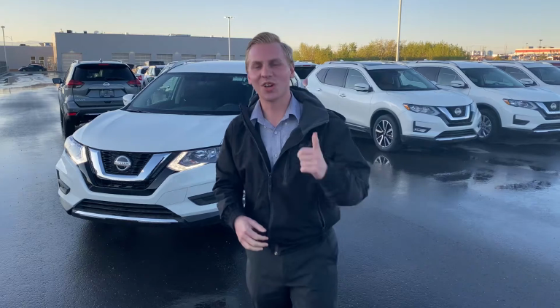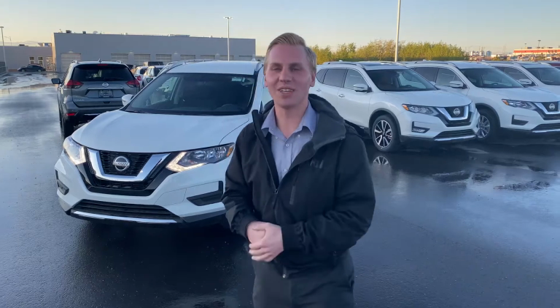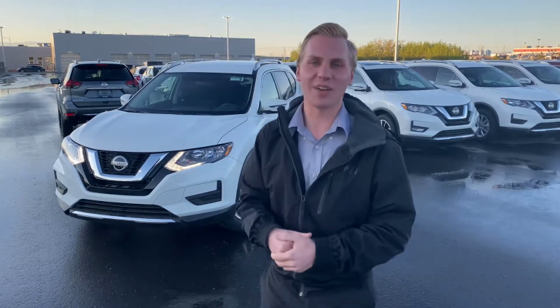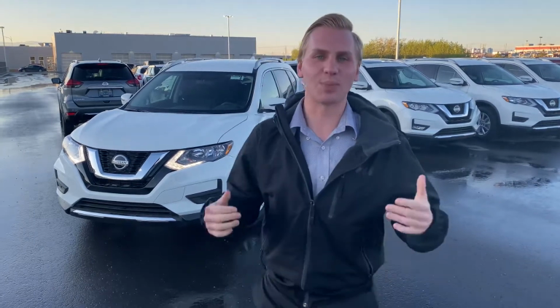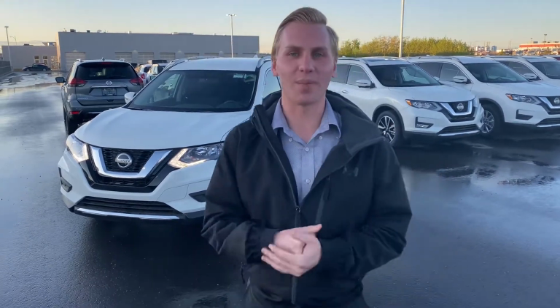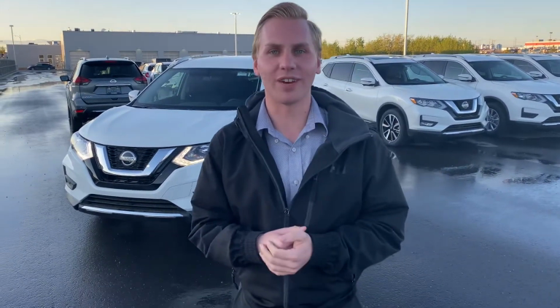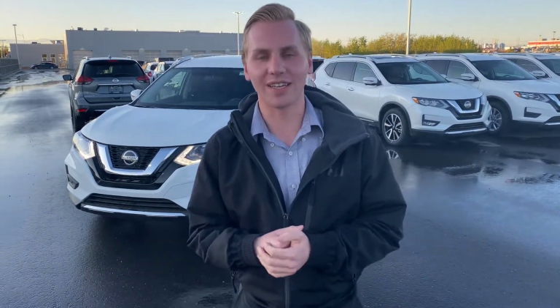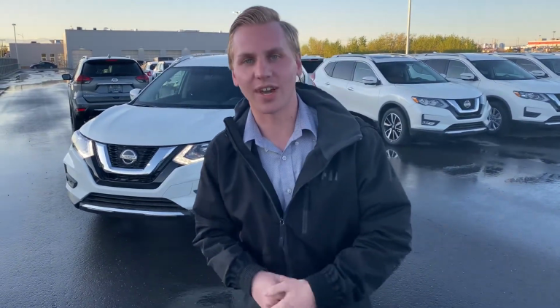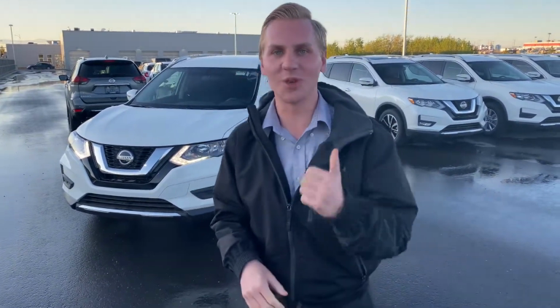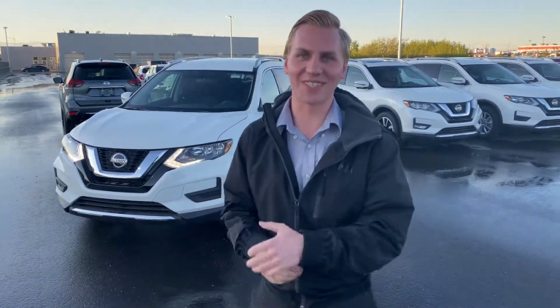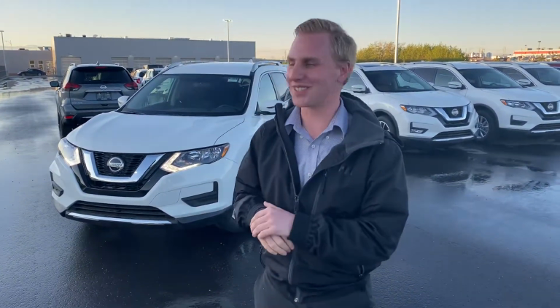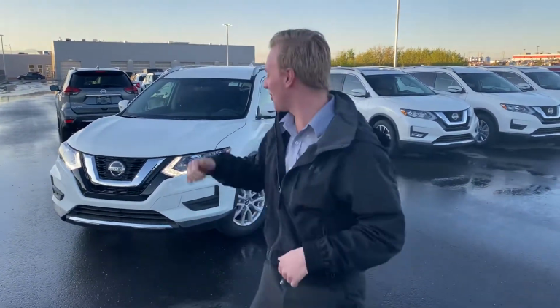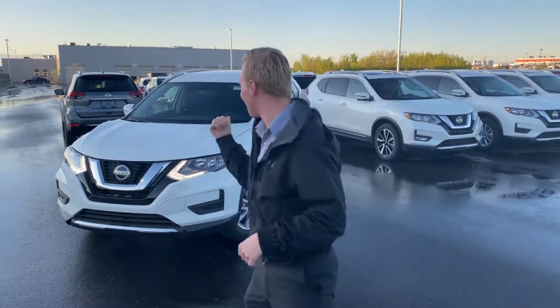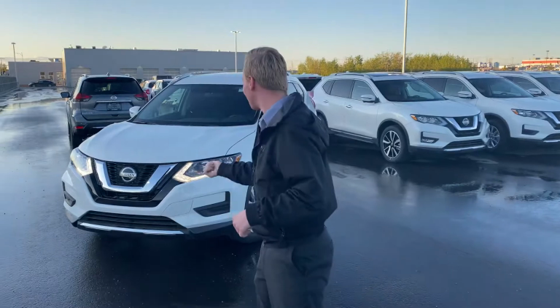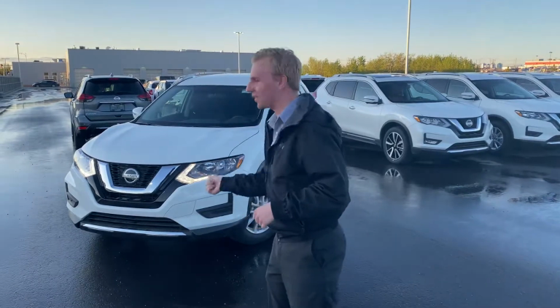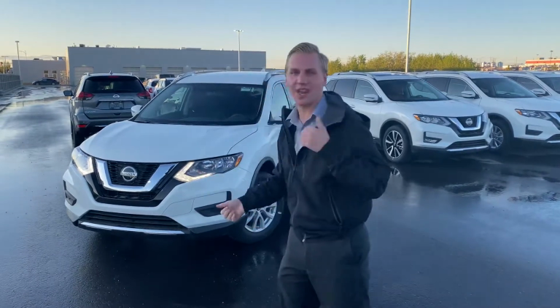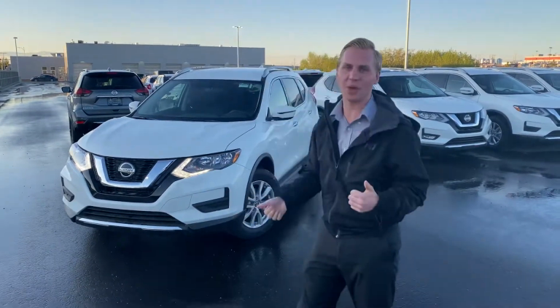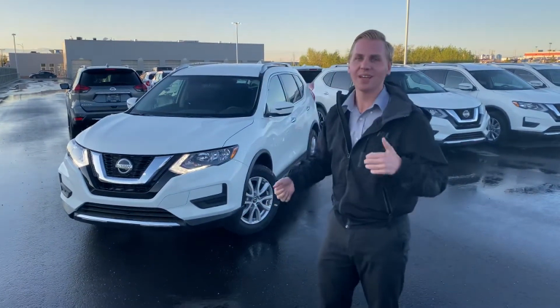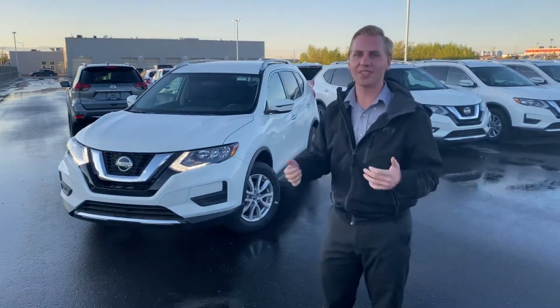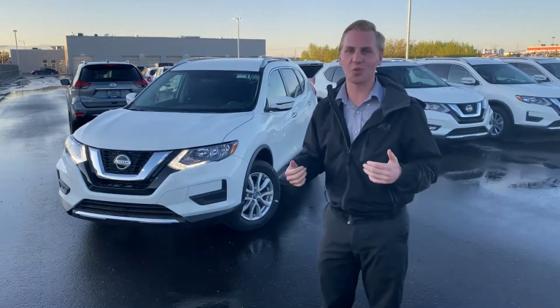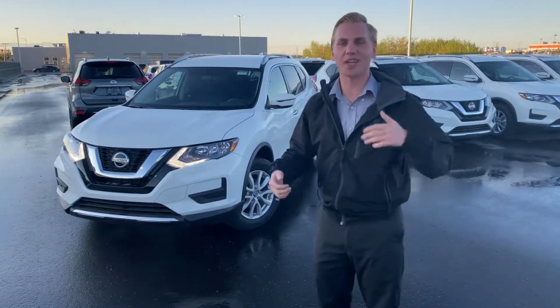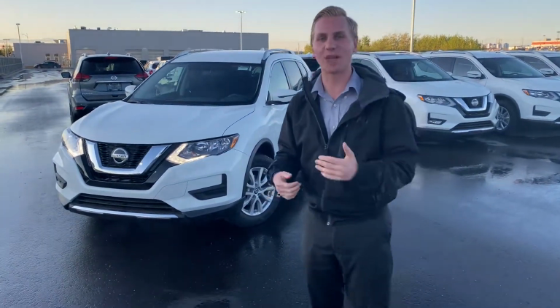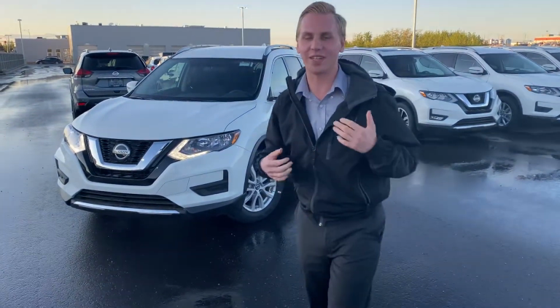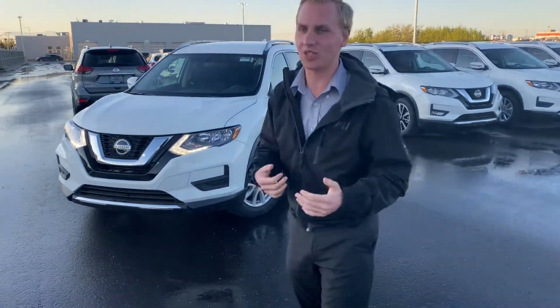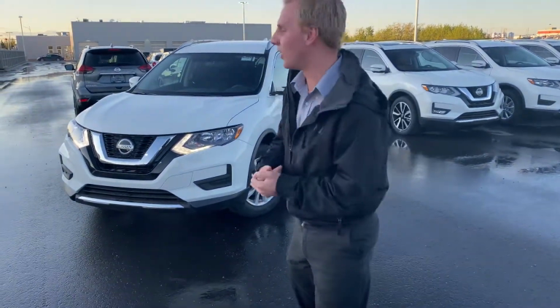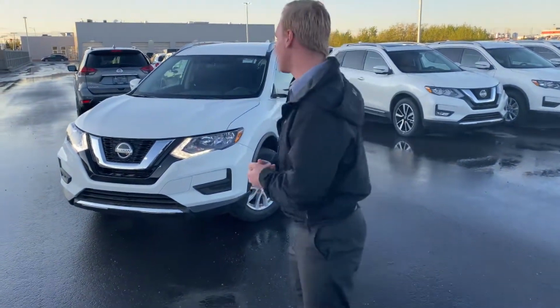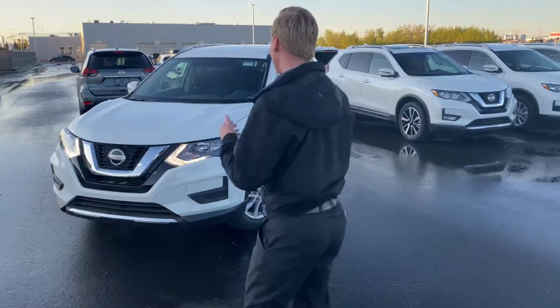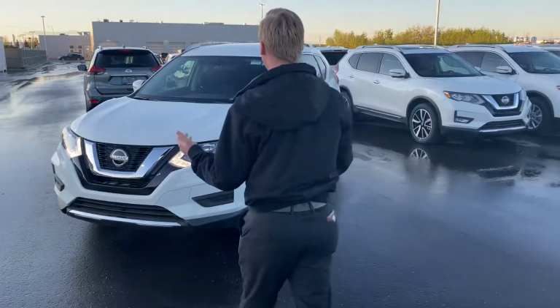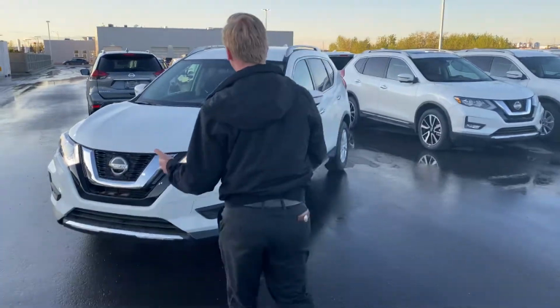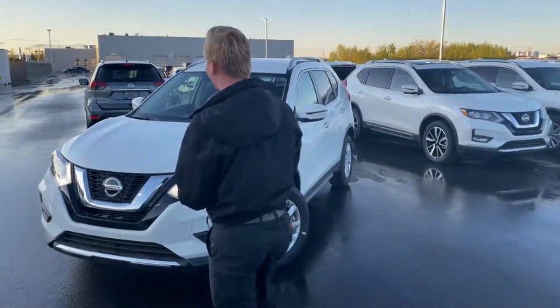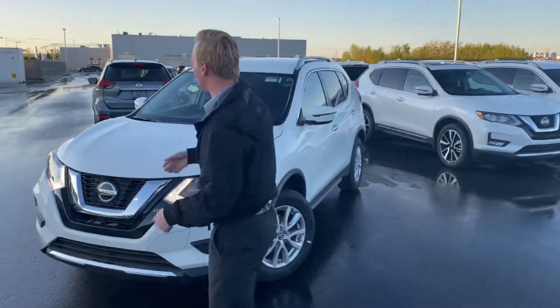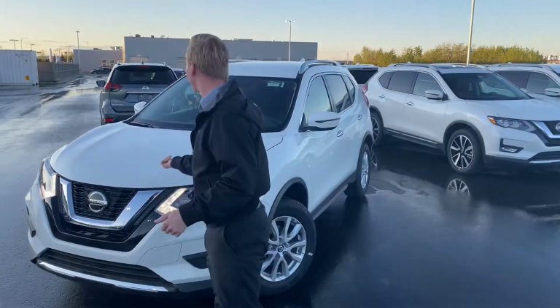Good evening. It's Brendan Kemperdown here at LA Nissan. I'm super excited to show you our beautiful 2020 Nissan Rogue Special Edition. This is truly a nice unit.